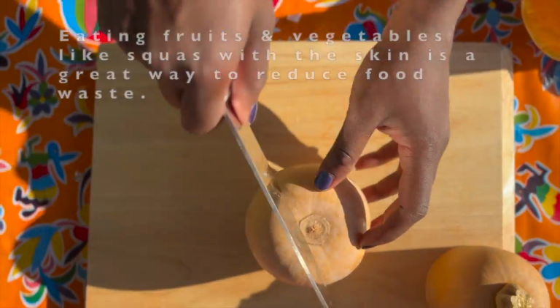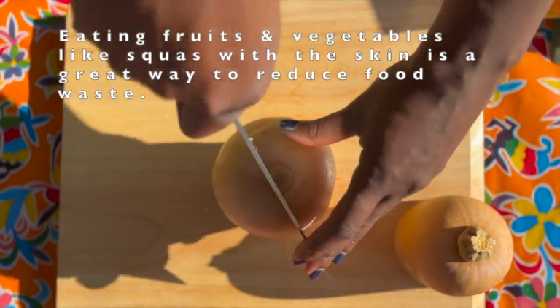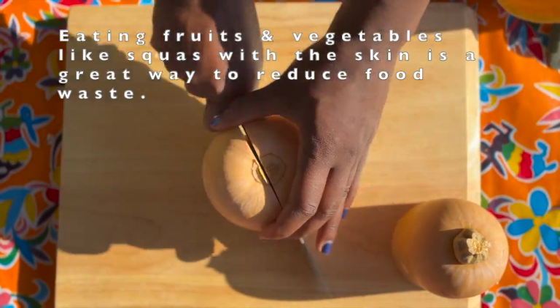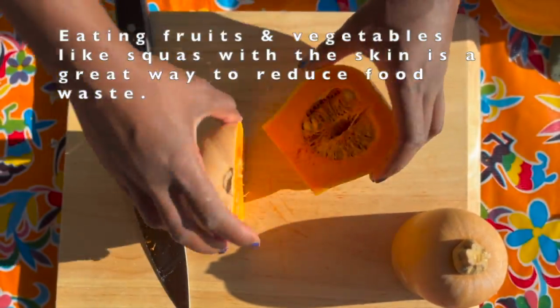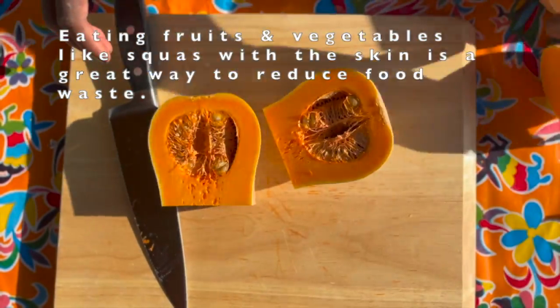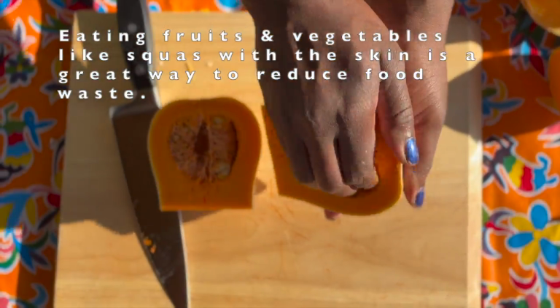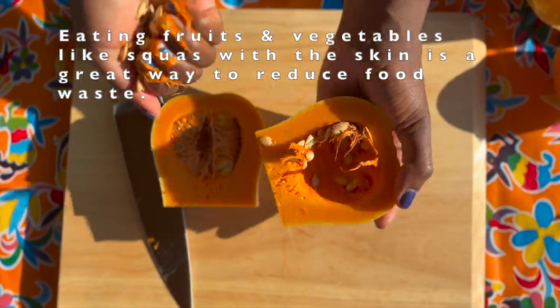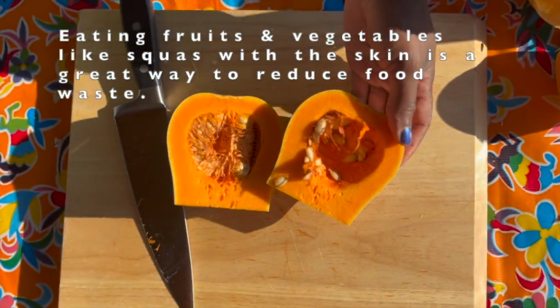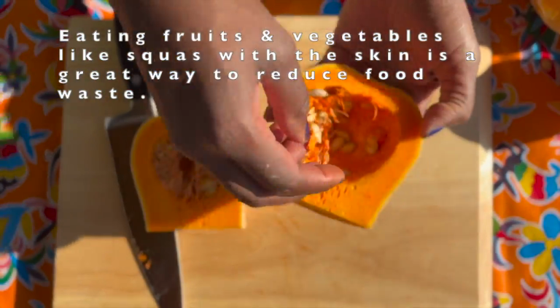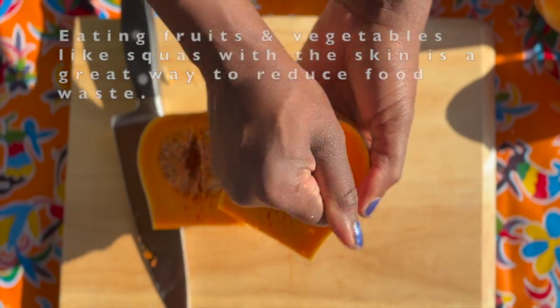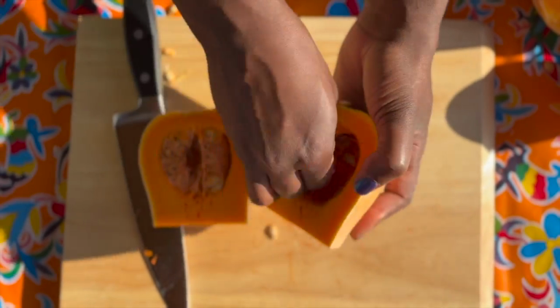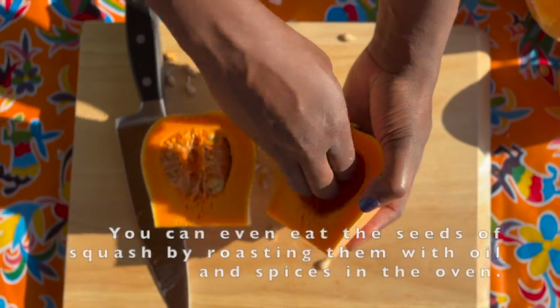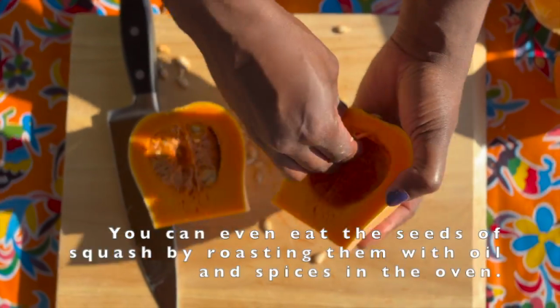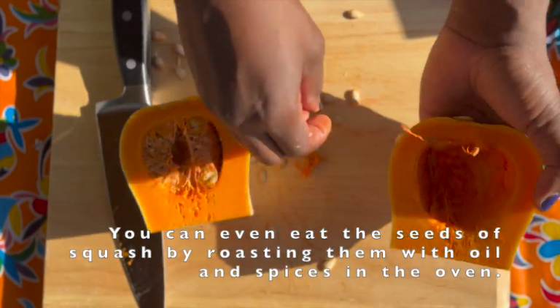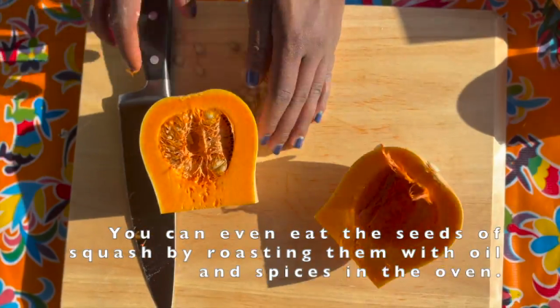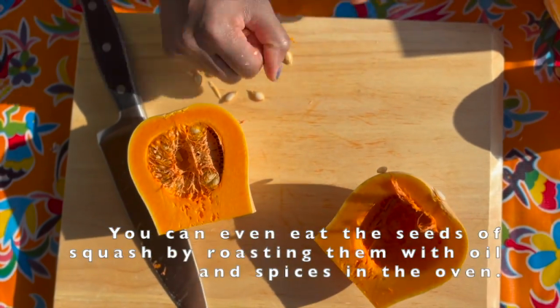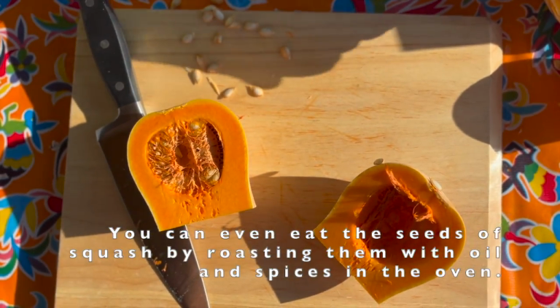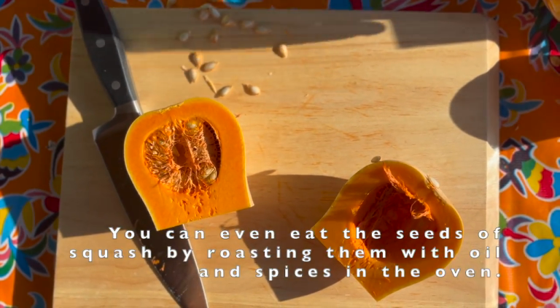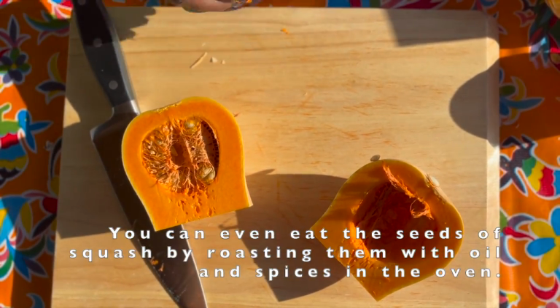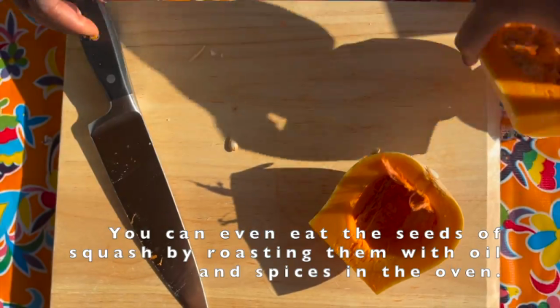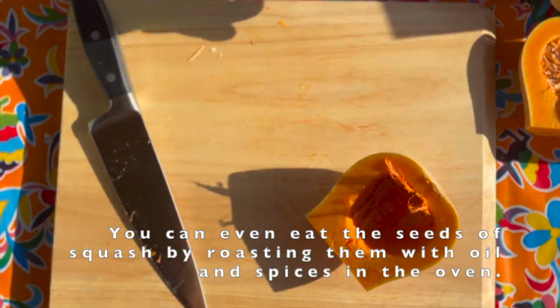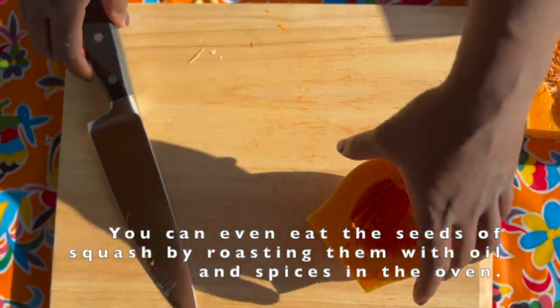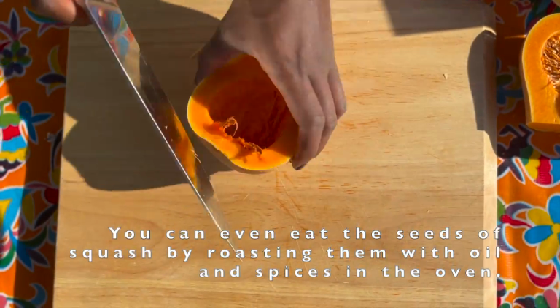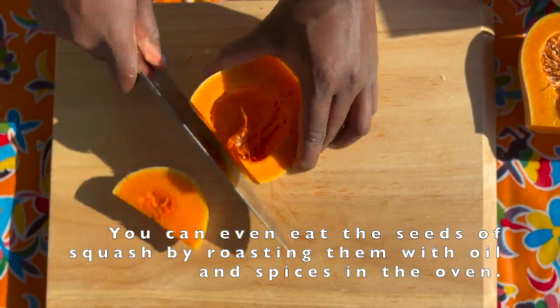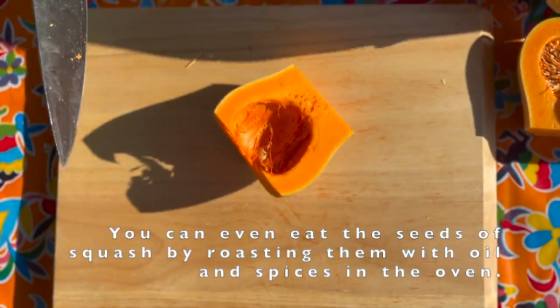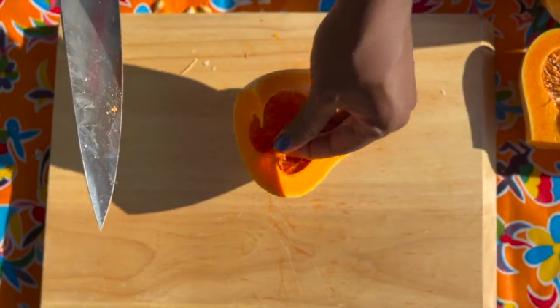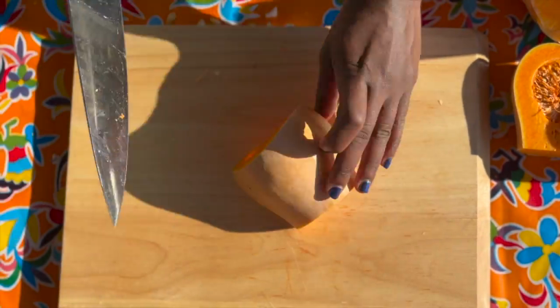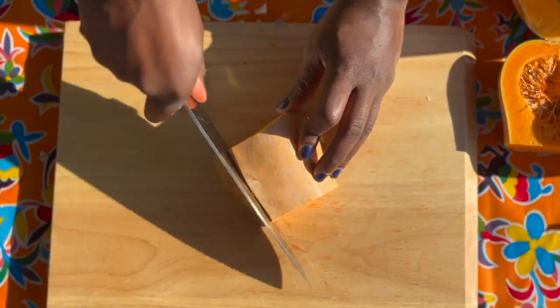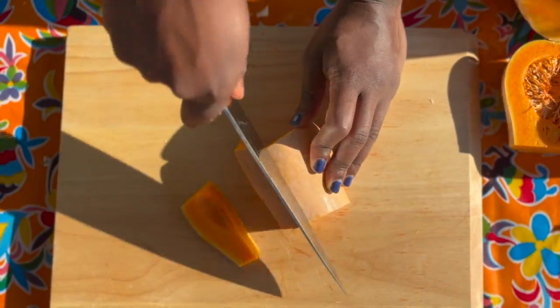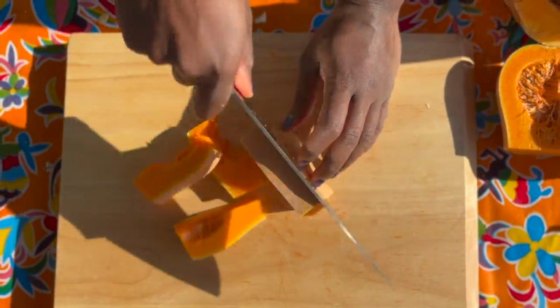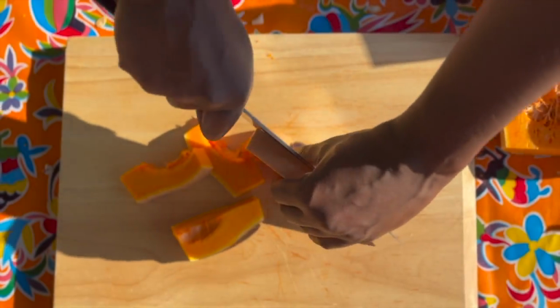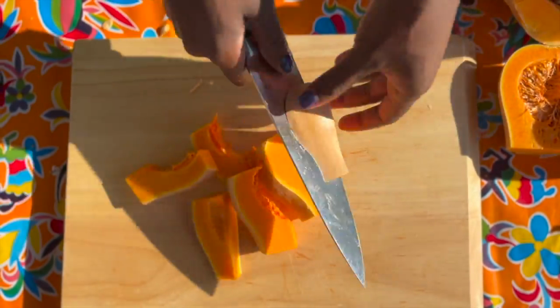Then you're going to chop up your butternut squash into a medium to smallish dice, just so that they're small enough that they cook quickly and evenly. And you want to make sure to take out the seeds as well before you start chopping them.